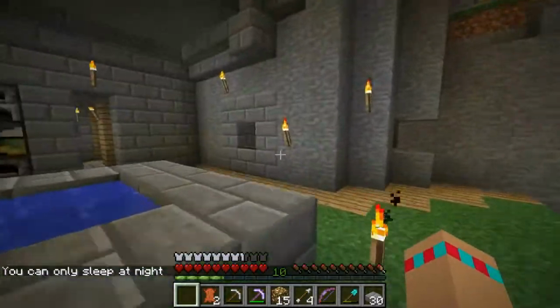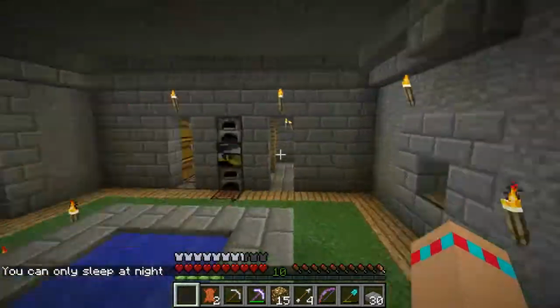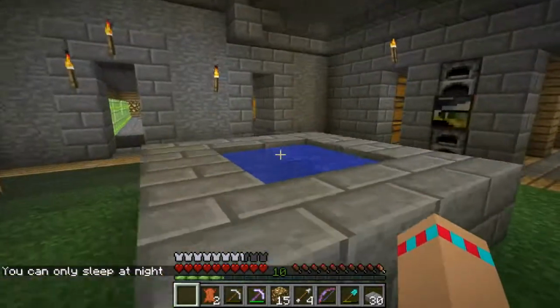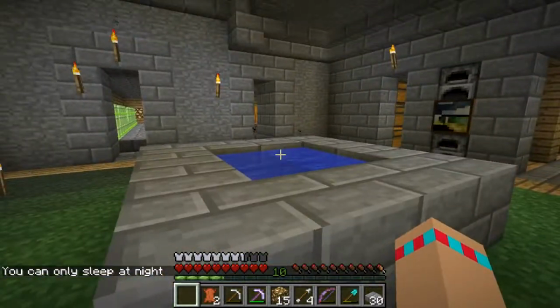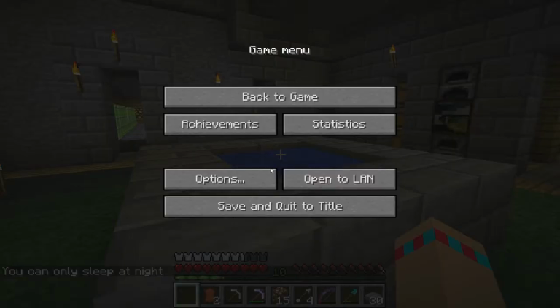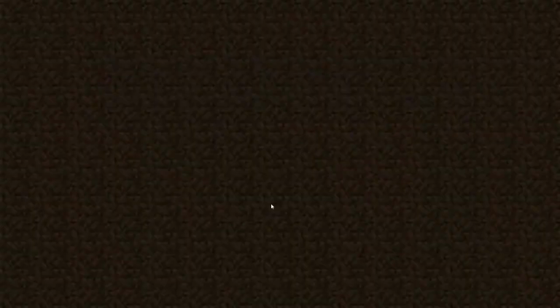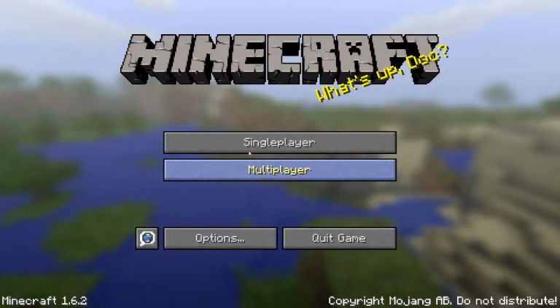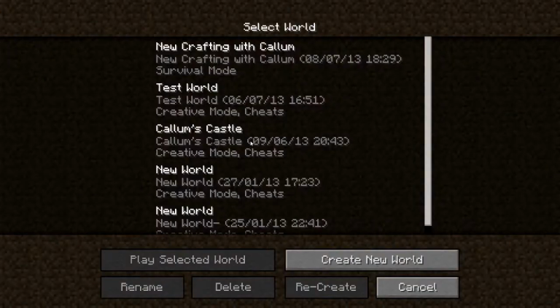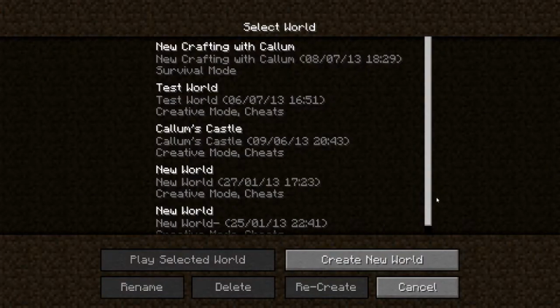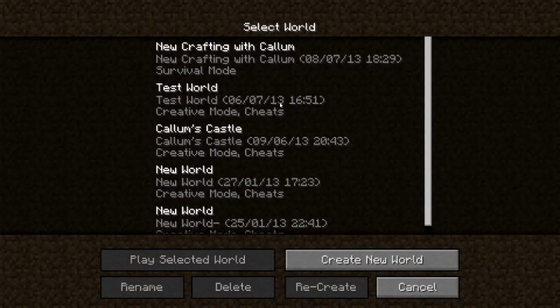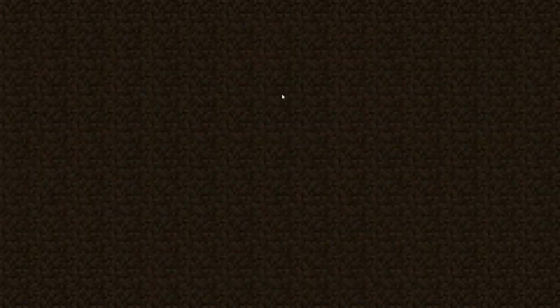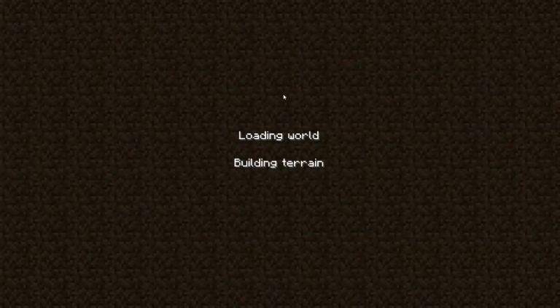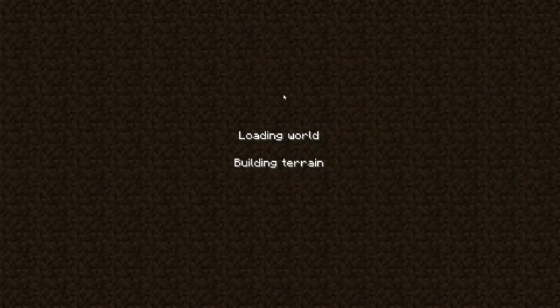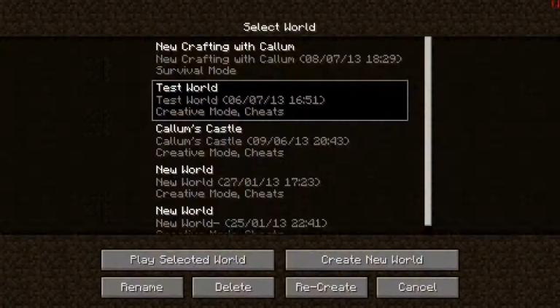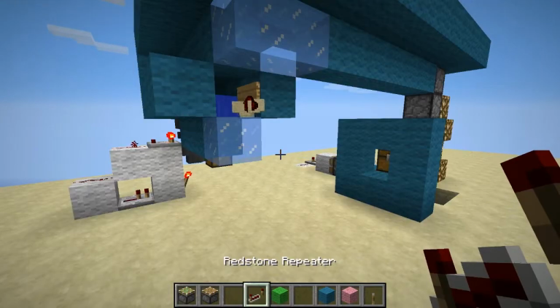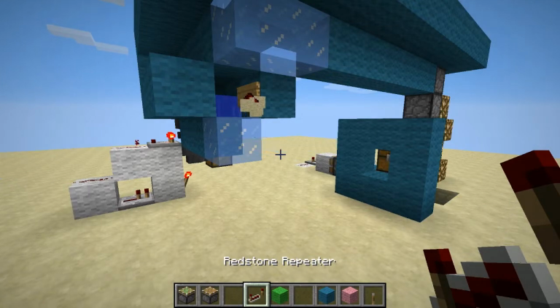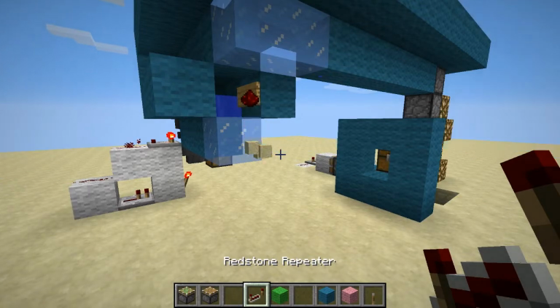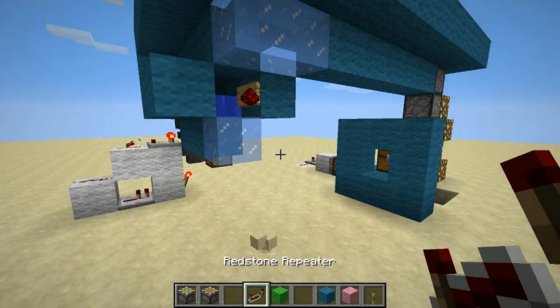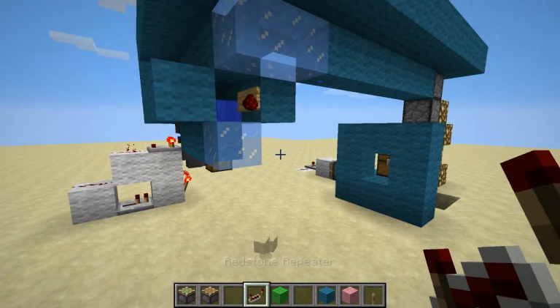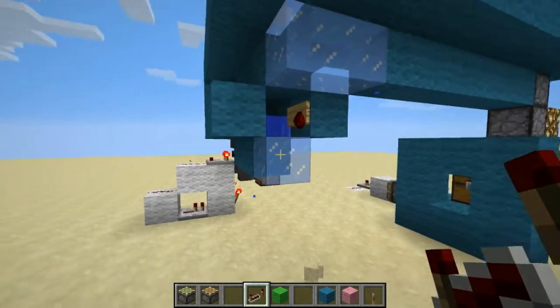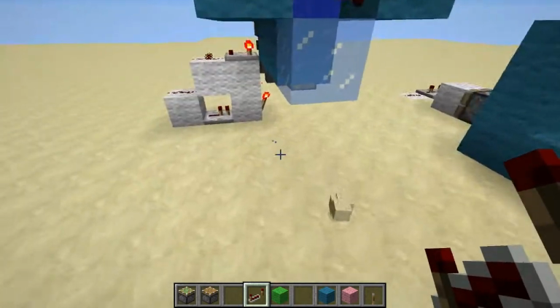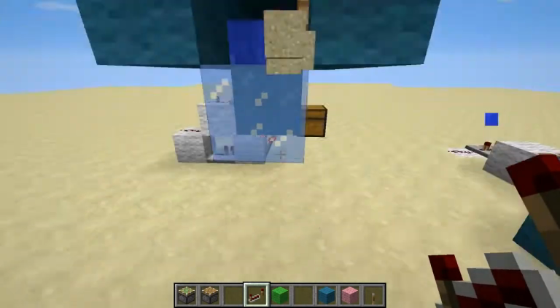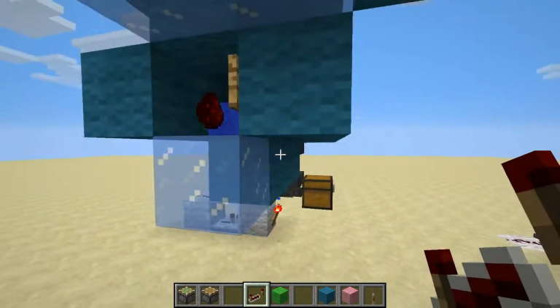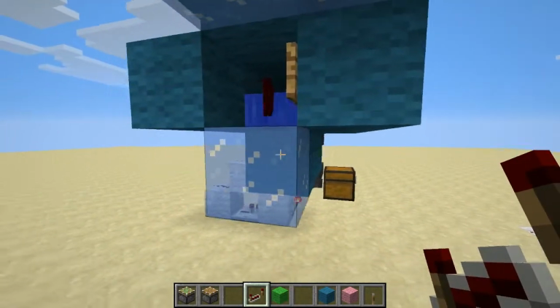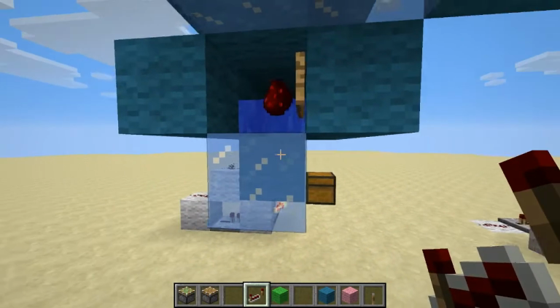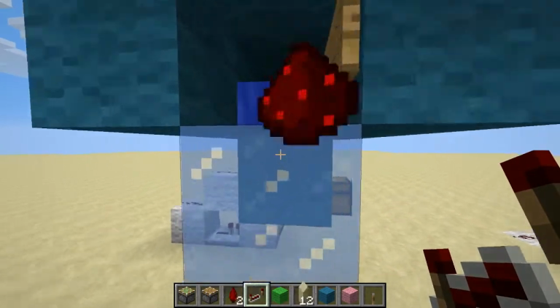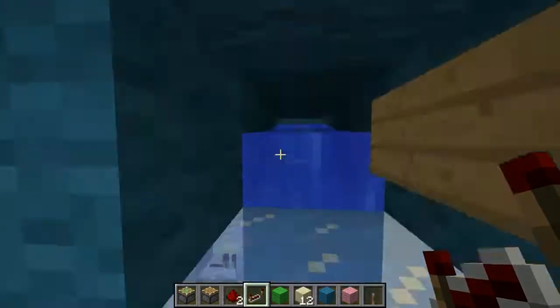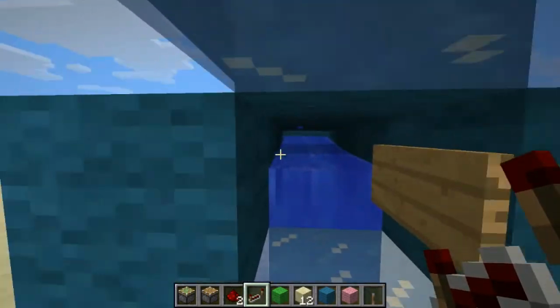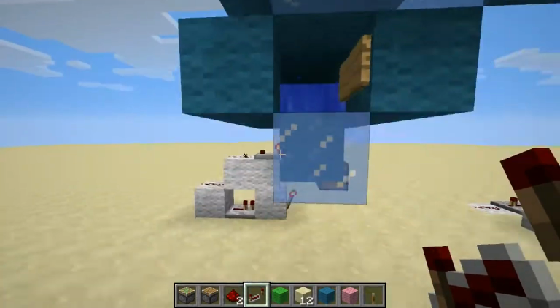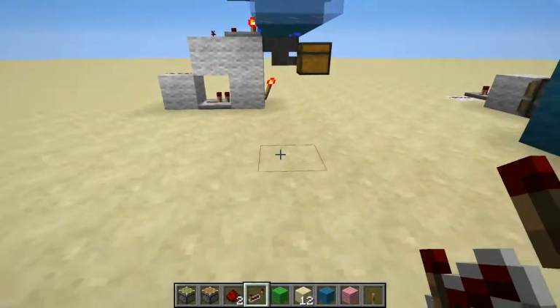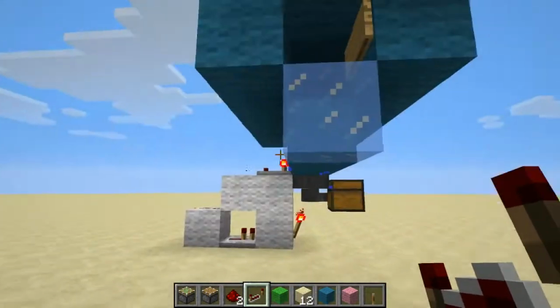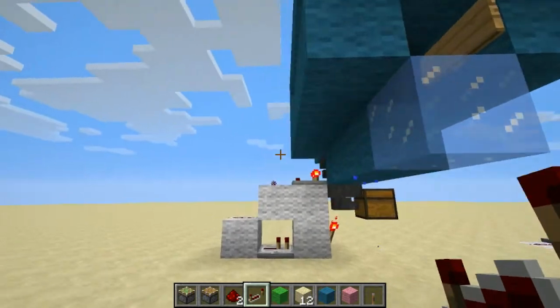So we need to do the redstone. We're going to quickly hop over to the world I built it in, which I believe is this one. And here we go - that's just demonstrating how things are meant to fall off and where they don't.